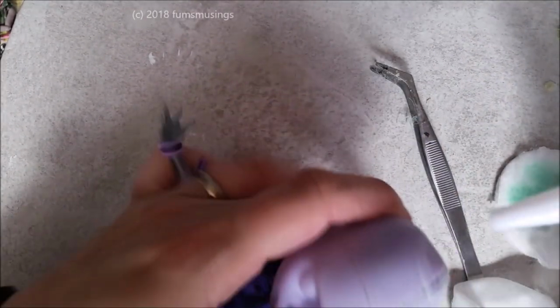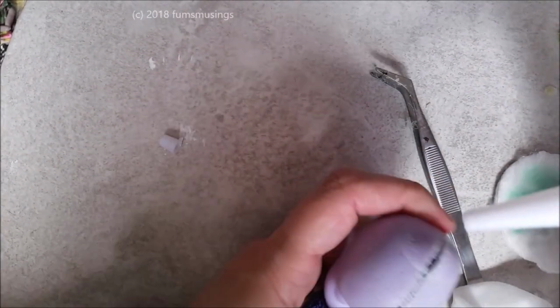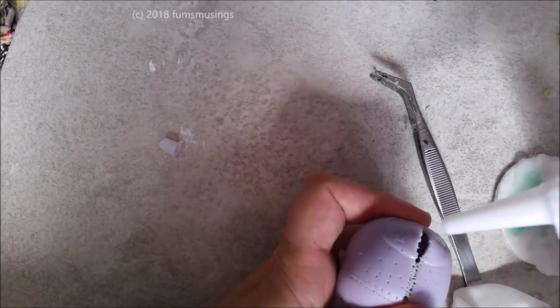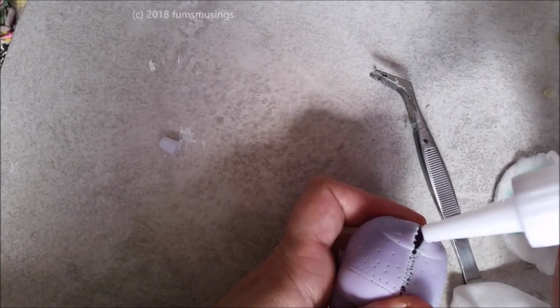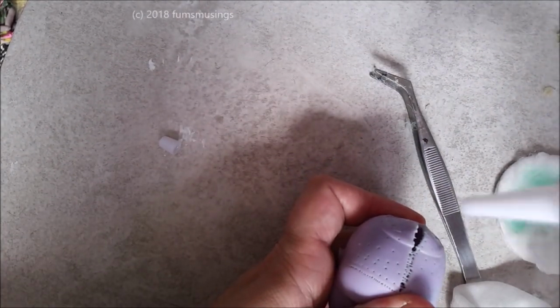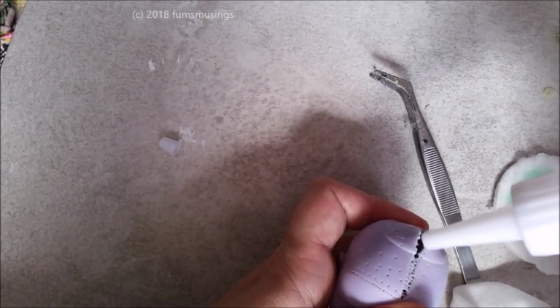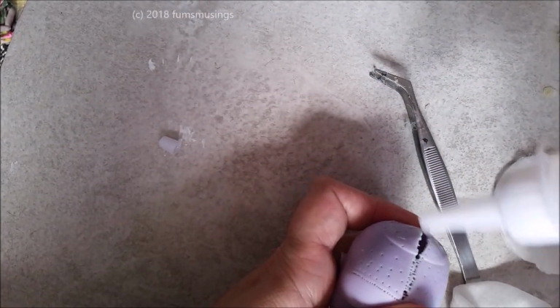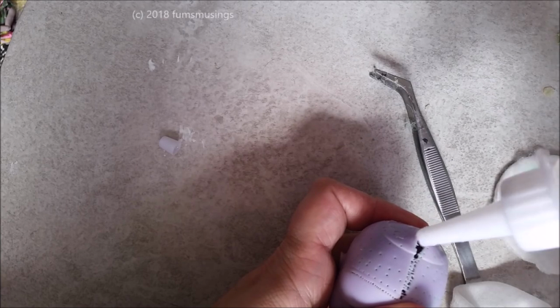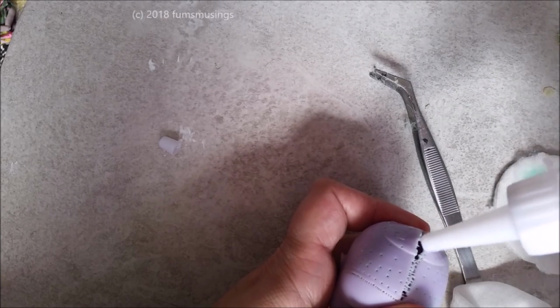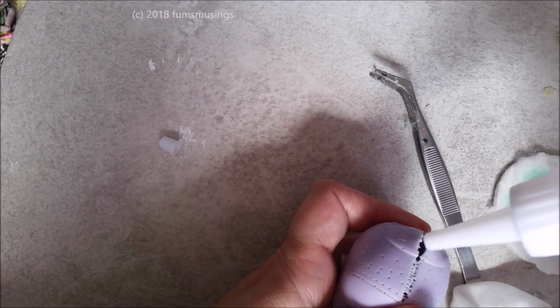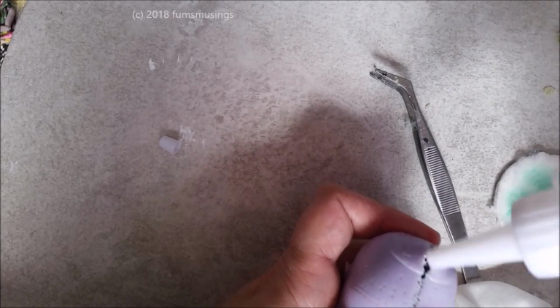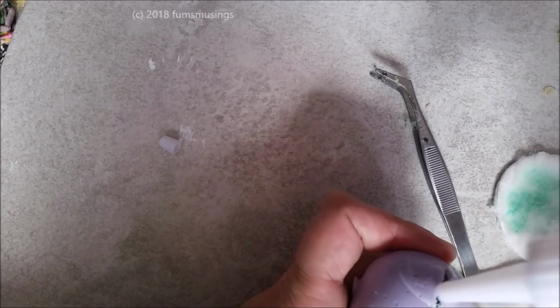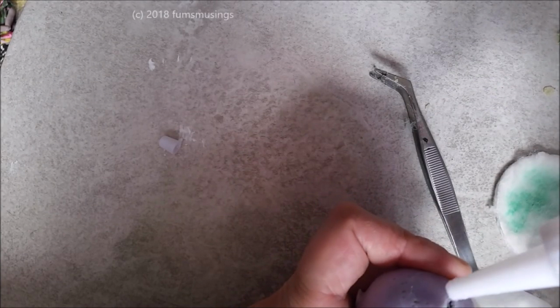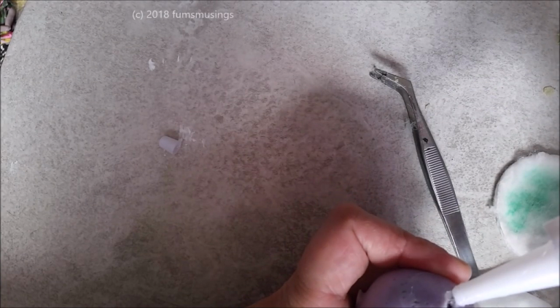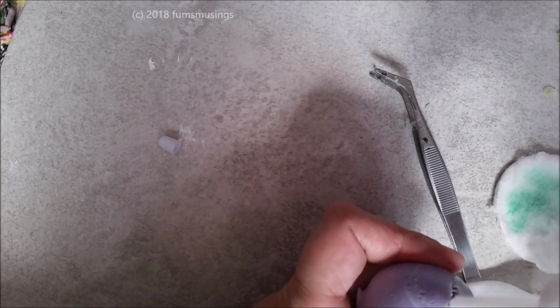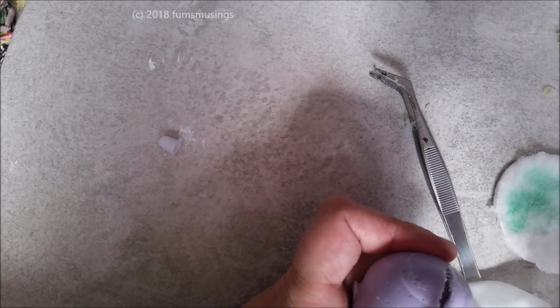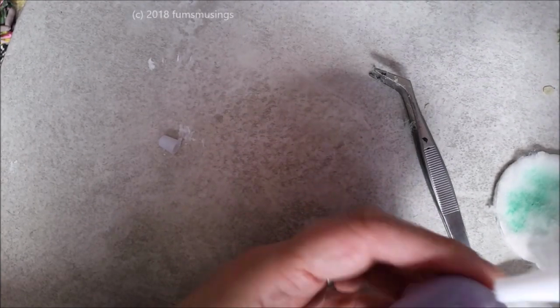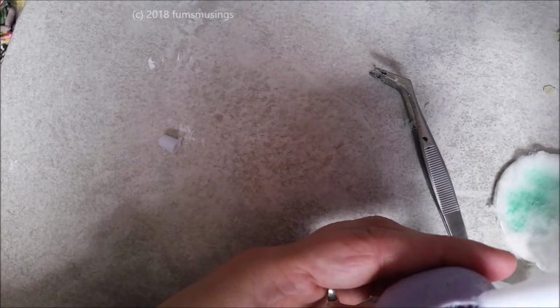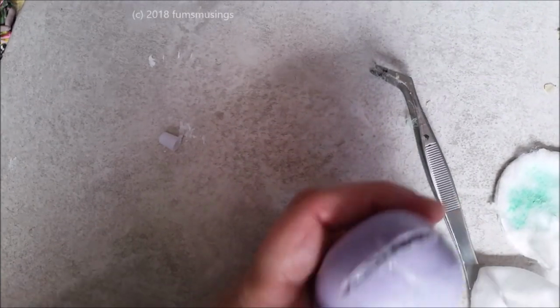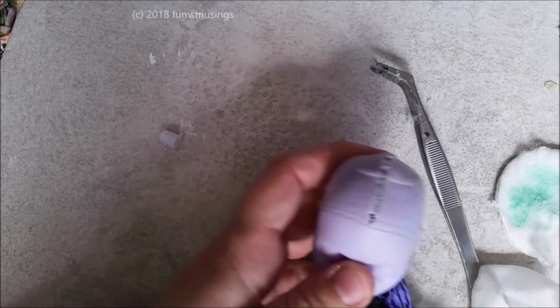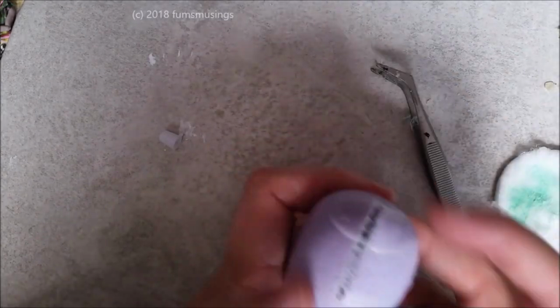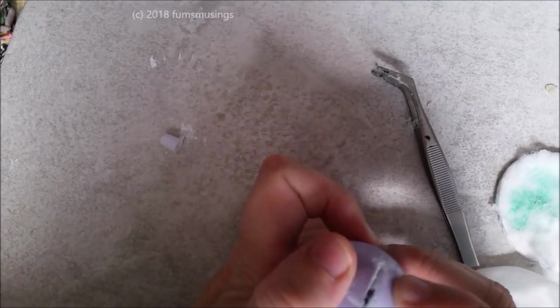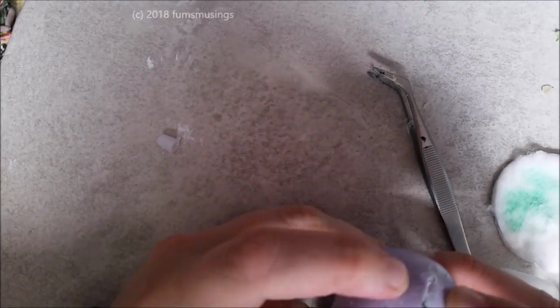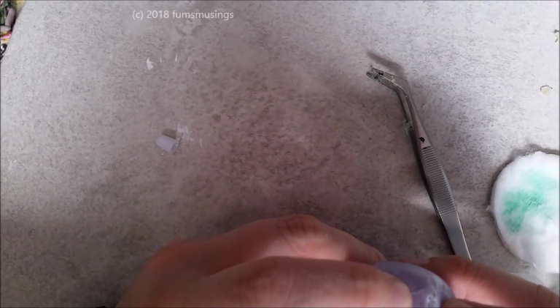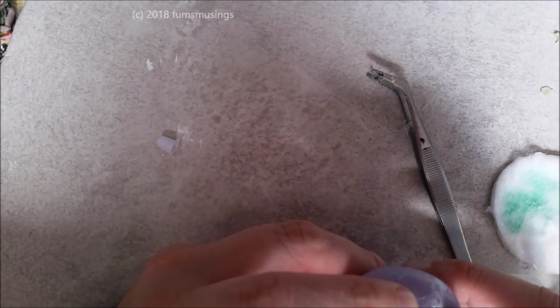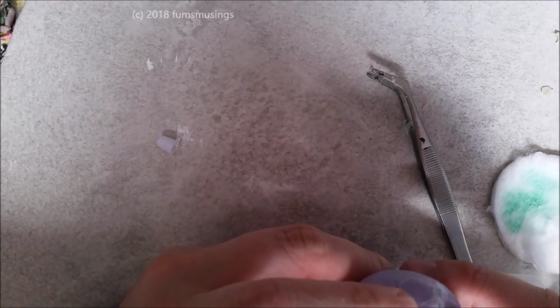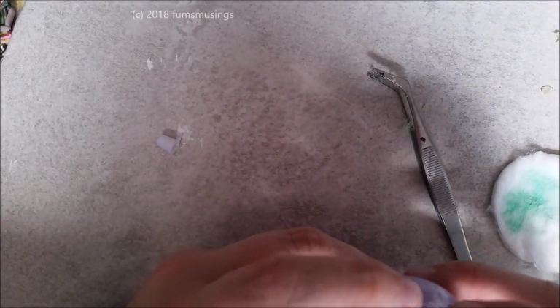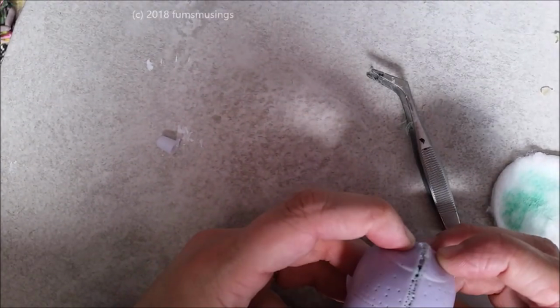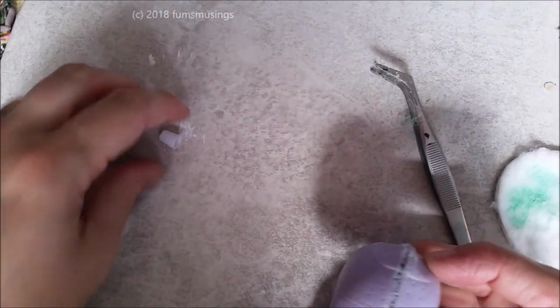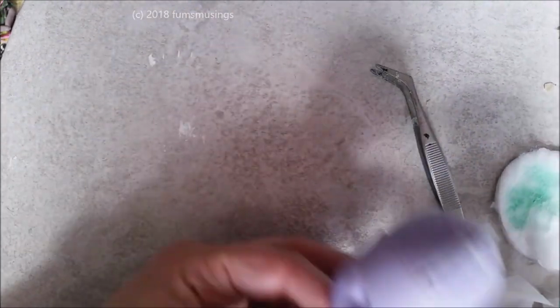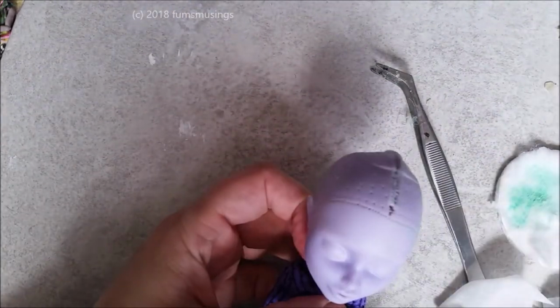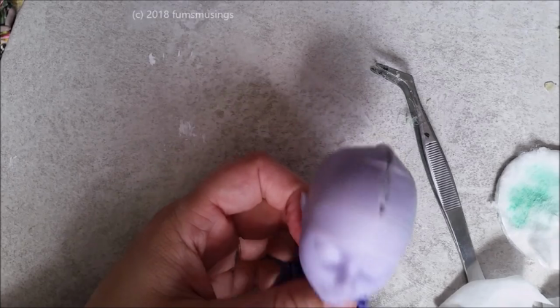Then wipe off the acetone traces with a baby wipe and put the head back on the doll. After you've glued the head, if you put any pressure on the doll it is possible to reopen that seam or pop the split further forward. So it's easier to put the holed head on first — and for that reason, I'm not going to reroute her; I'm going to make a wig for her instead.